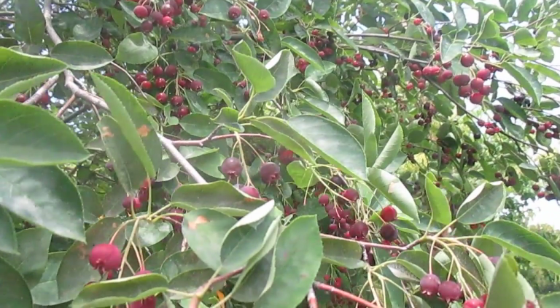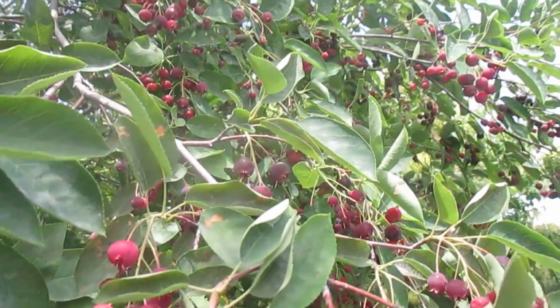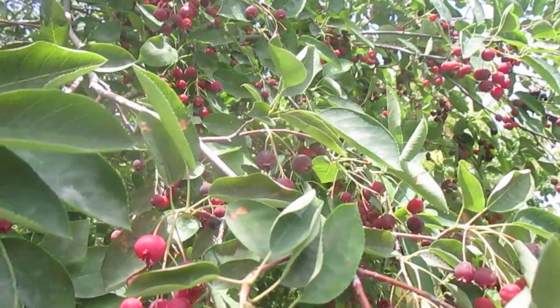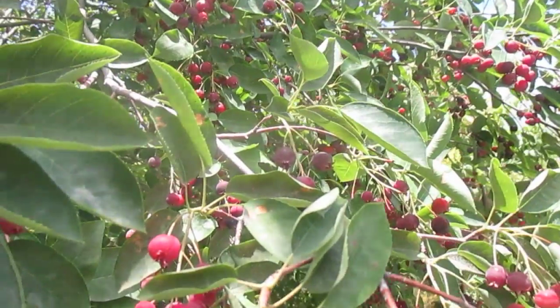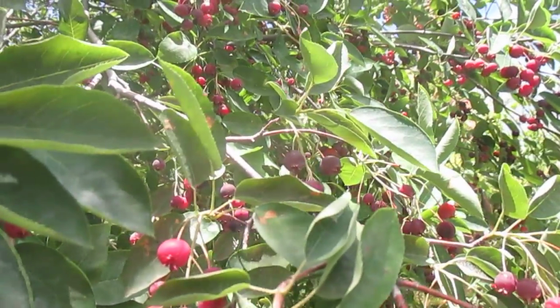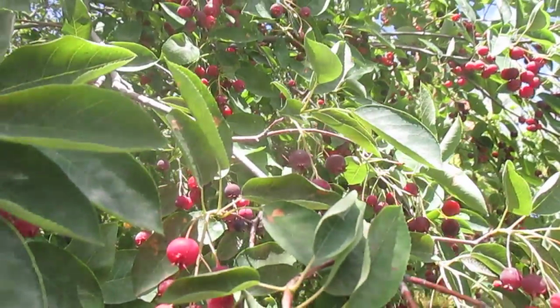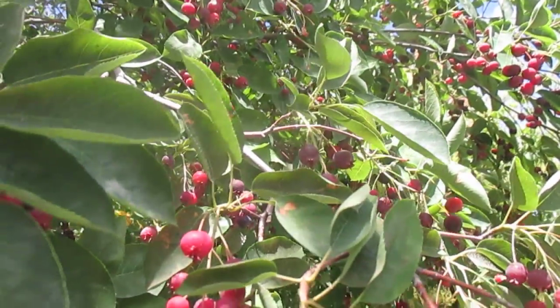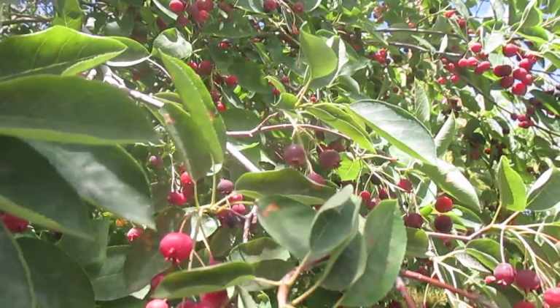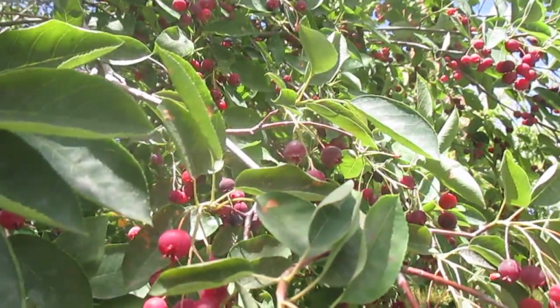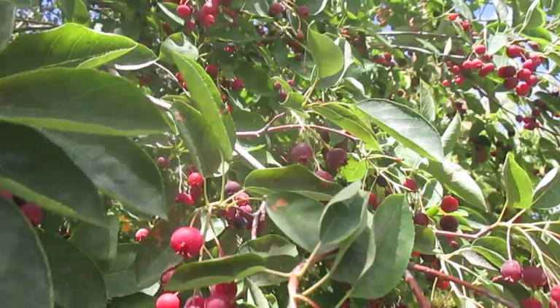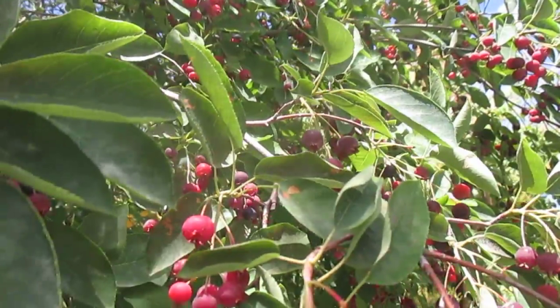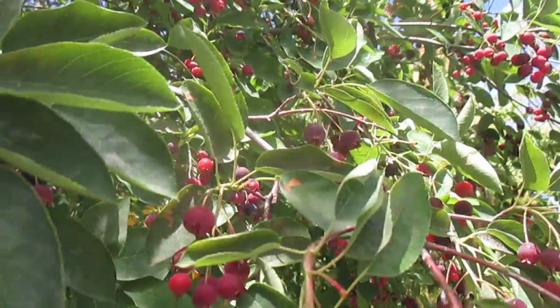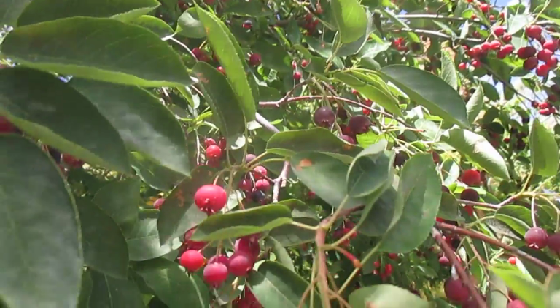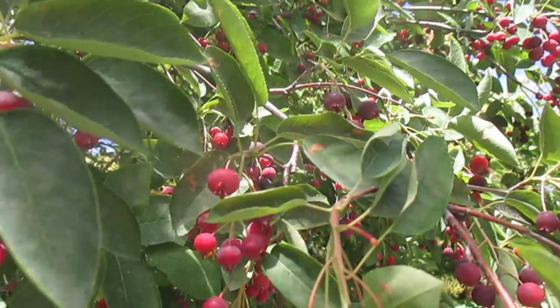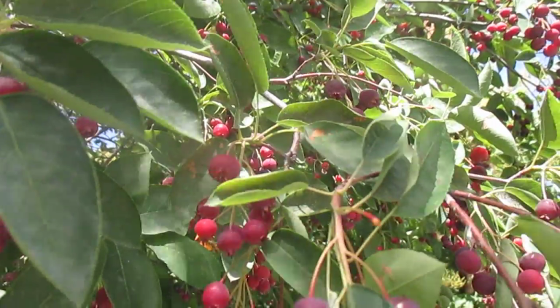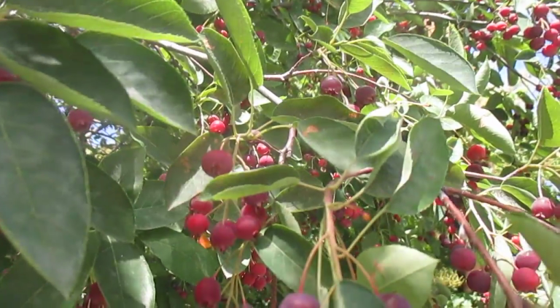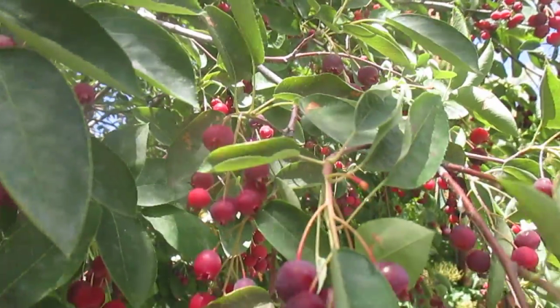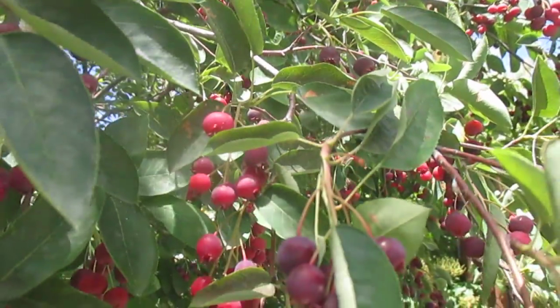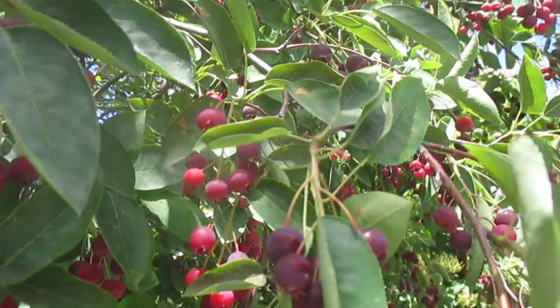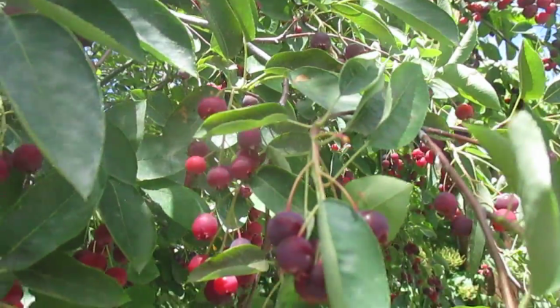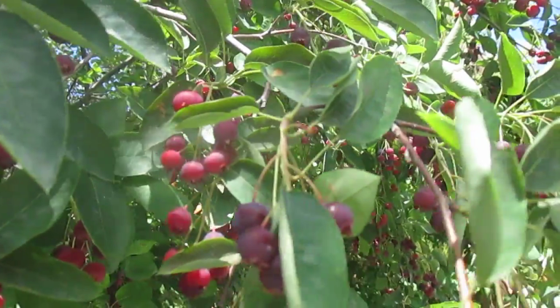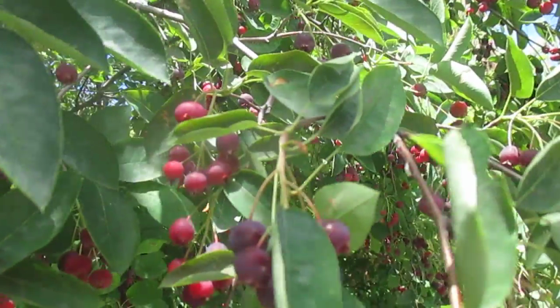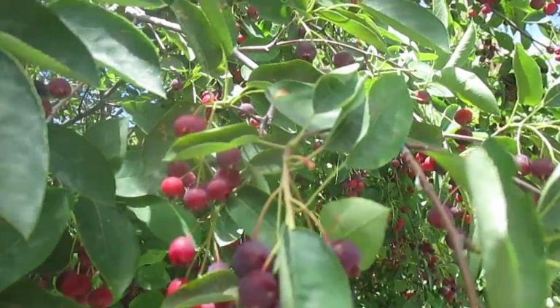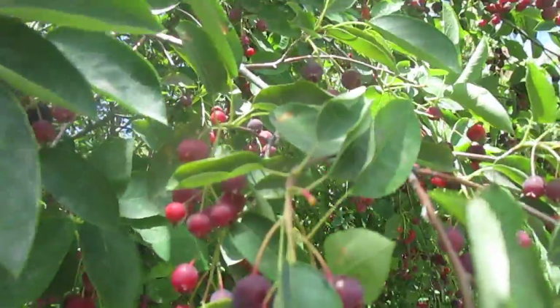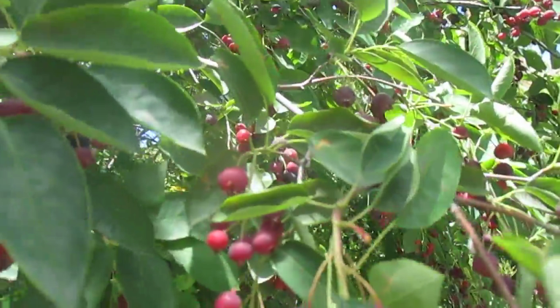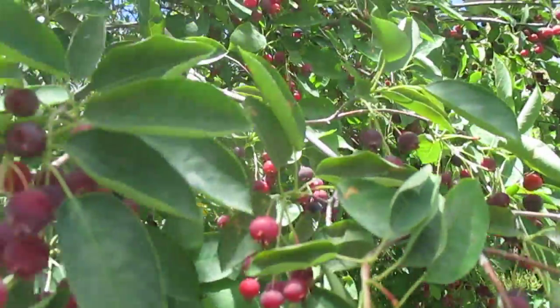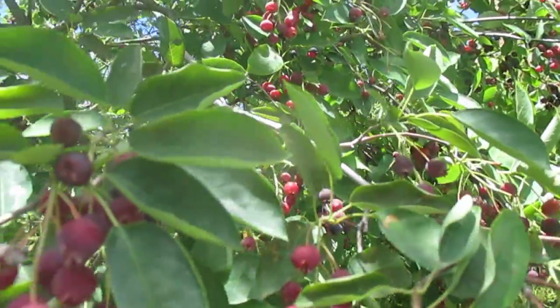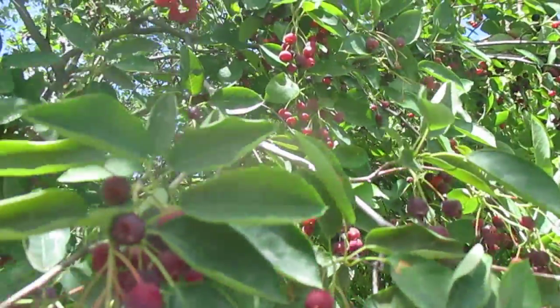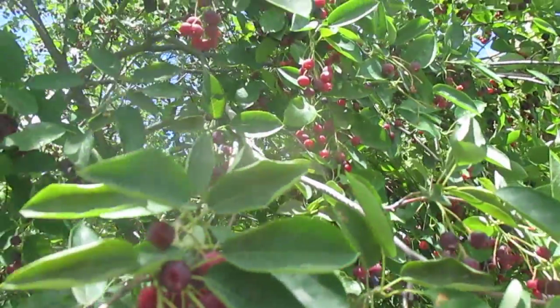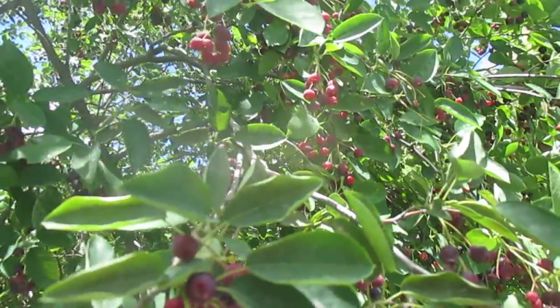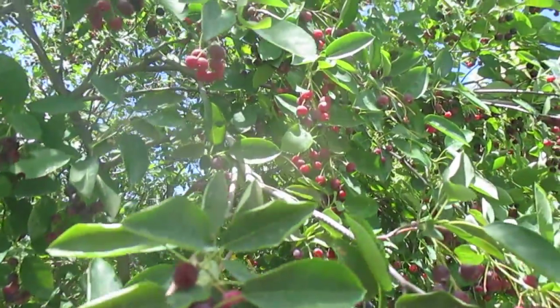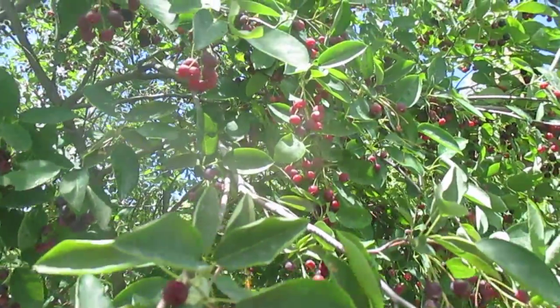Serviceberry, Juneberry, Amelanchier, Shadblo, Shadbush — it's got a lot of names. This is an absolutely fantastic tree. It makes tons of flowers in the spring every year.